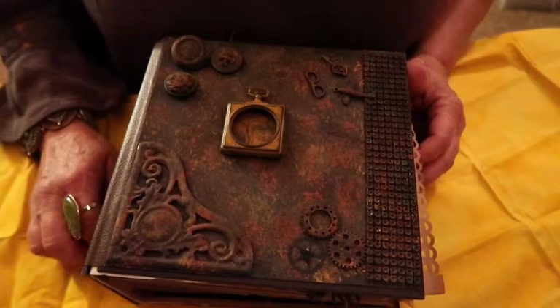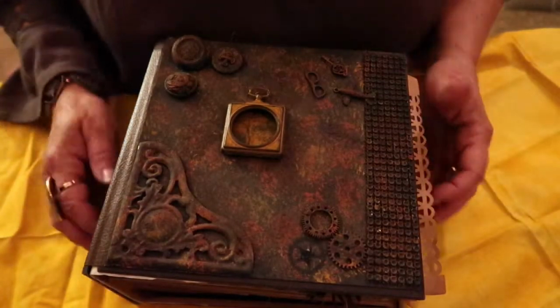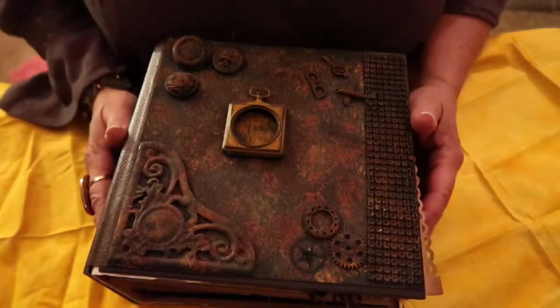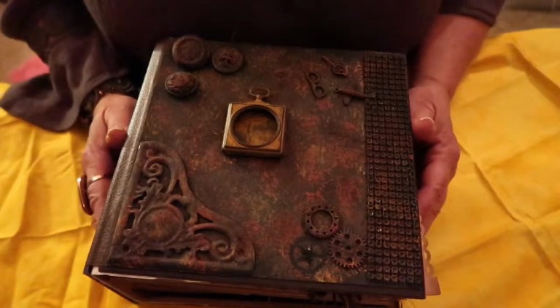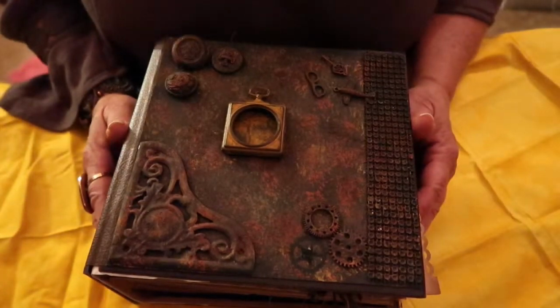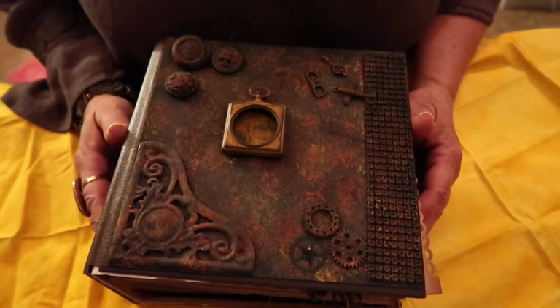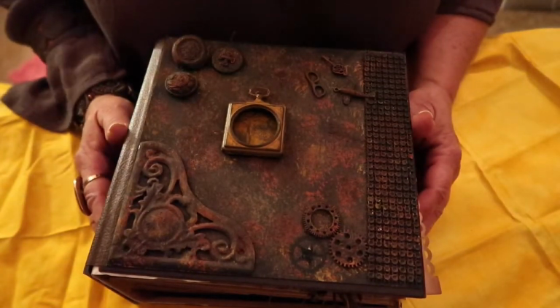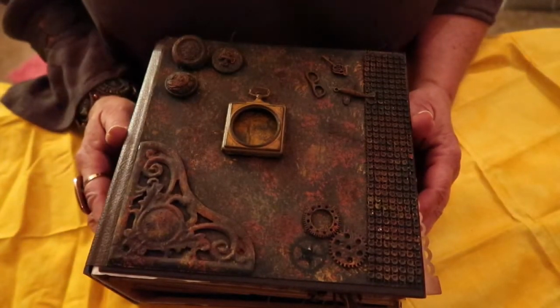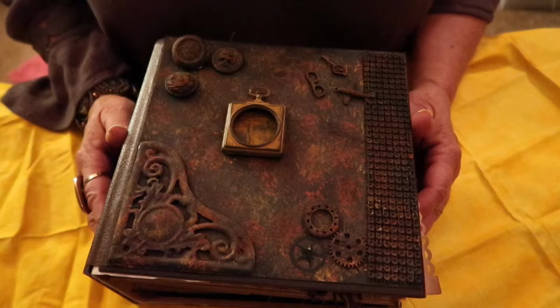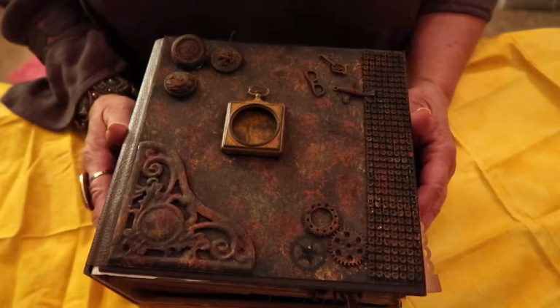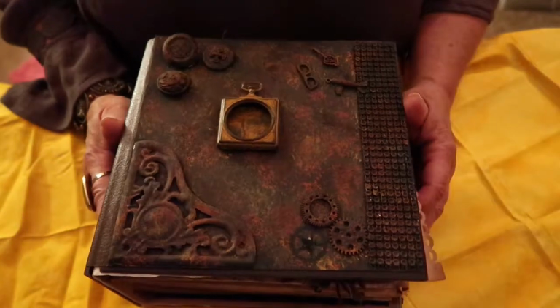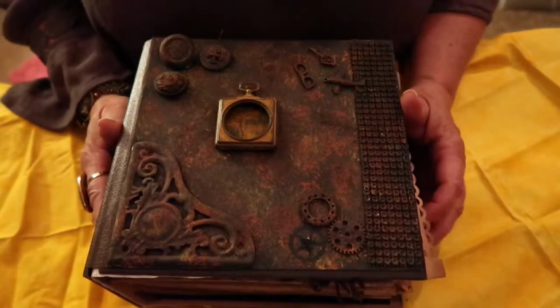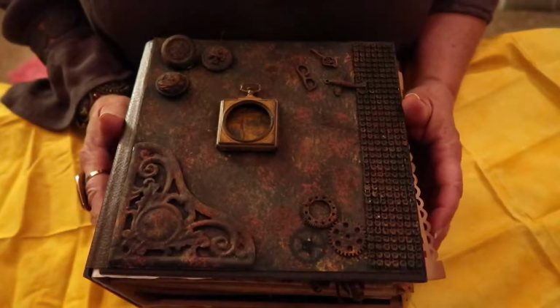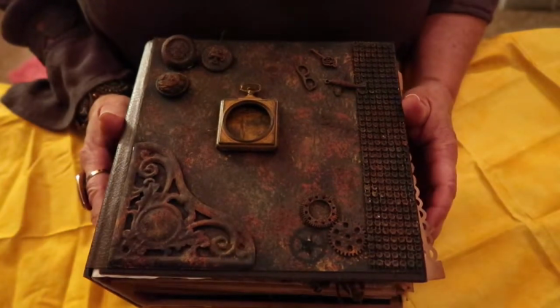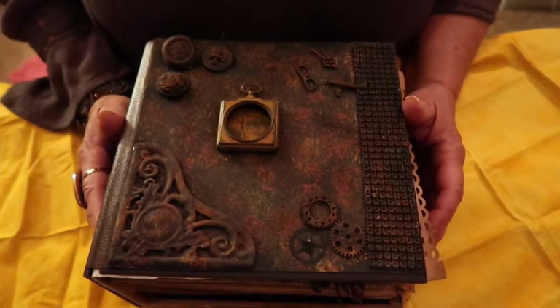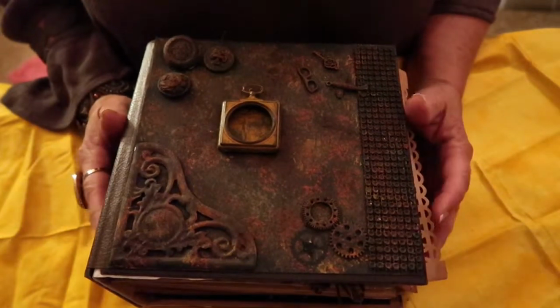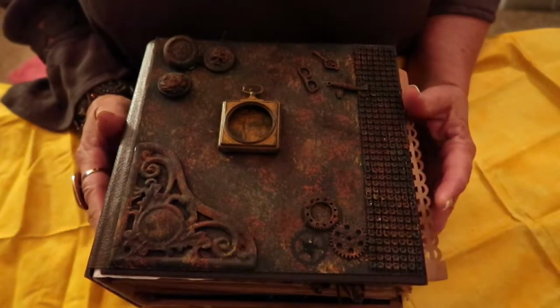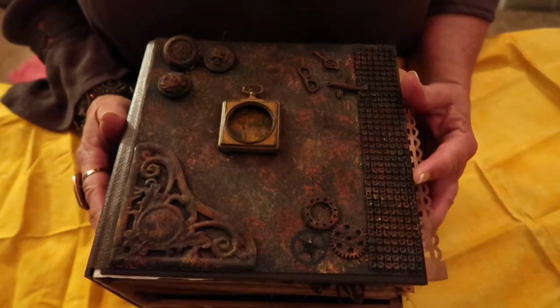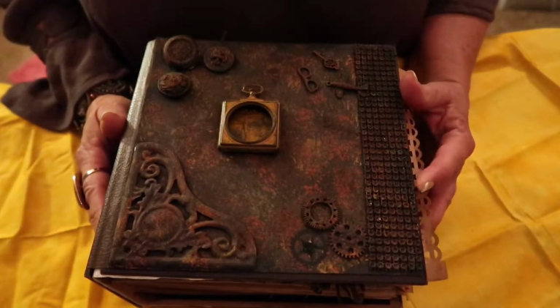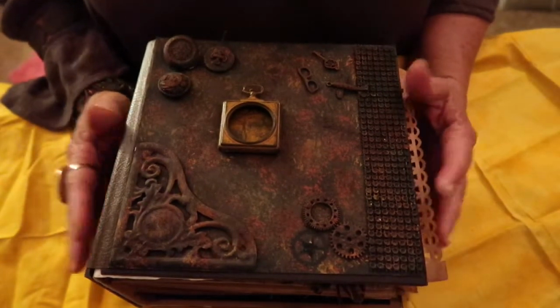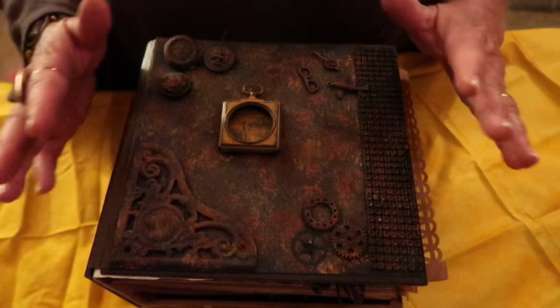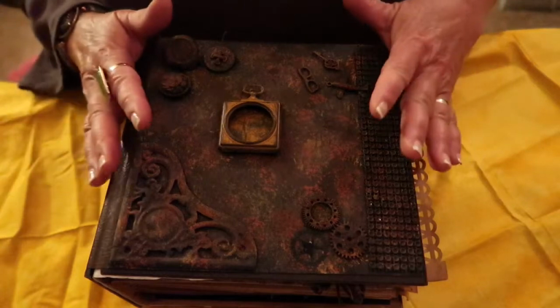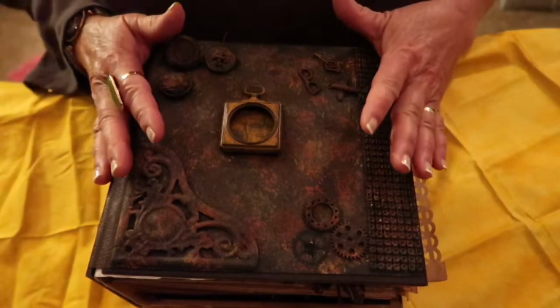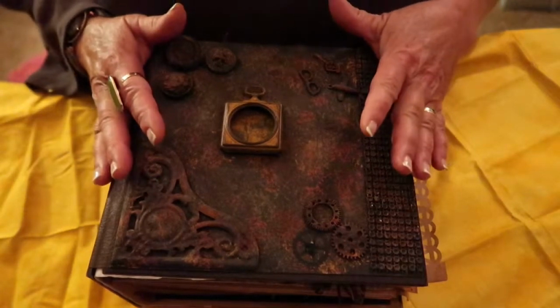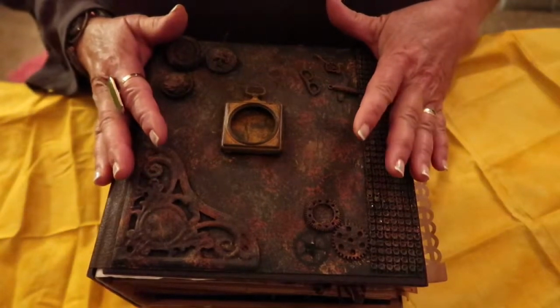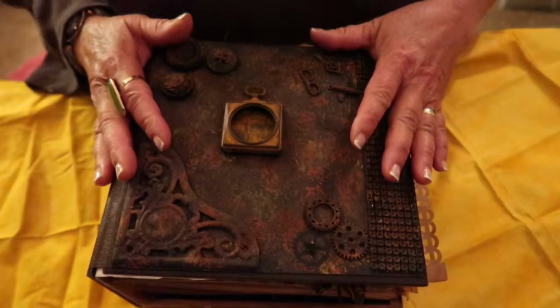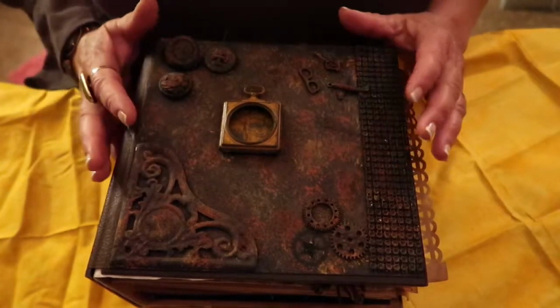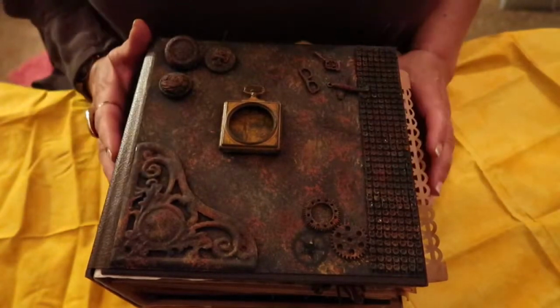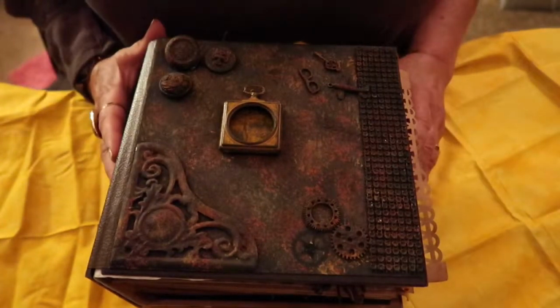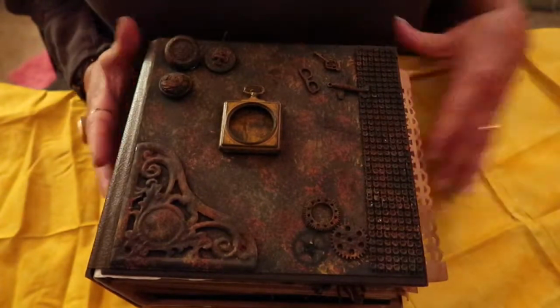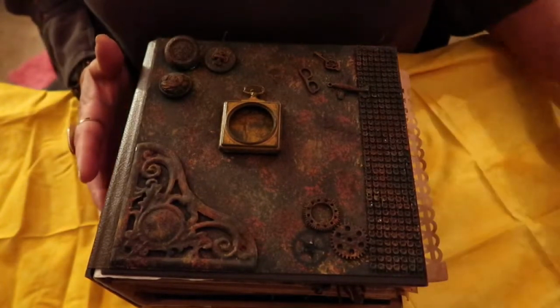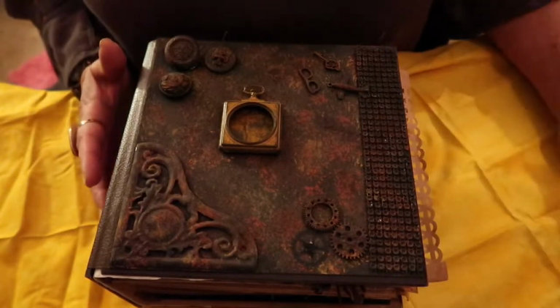Welcome to Gigi's Altered Objects. I'm sharing one of my favorite types of crafting projects — this is an interactive mini album. This album is of my own design and it was inspired by the Tim Holtz line of products.